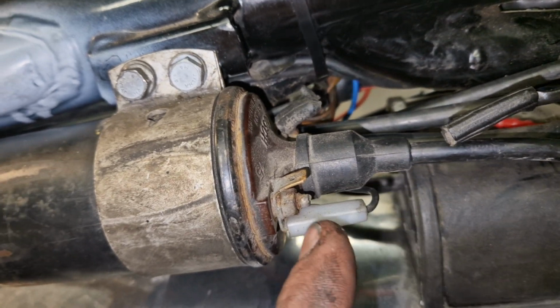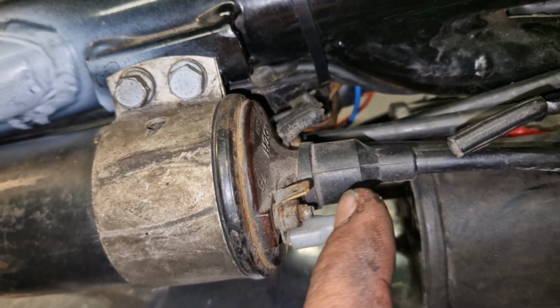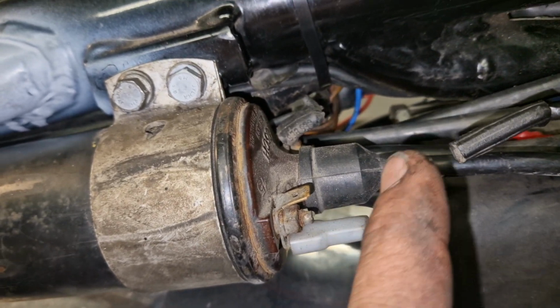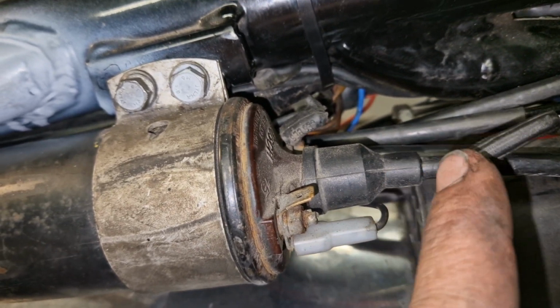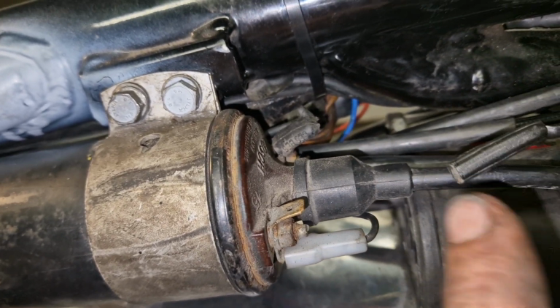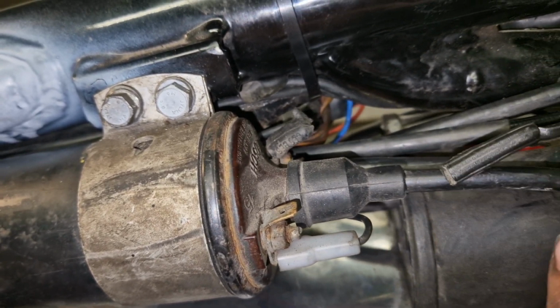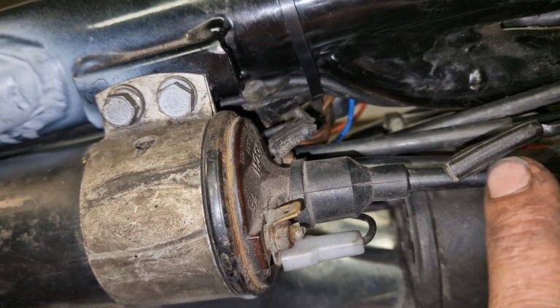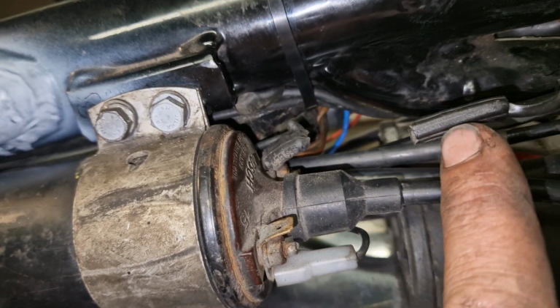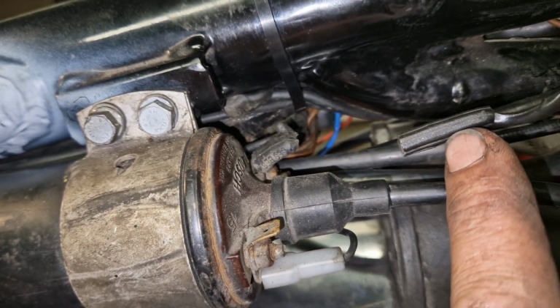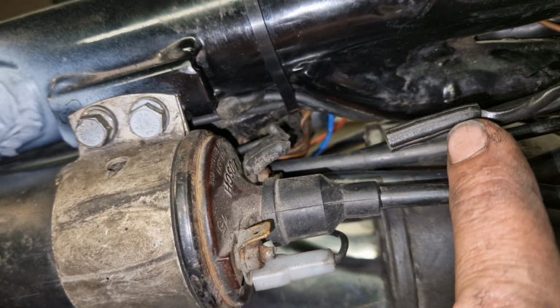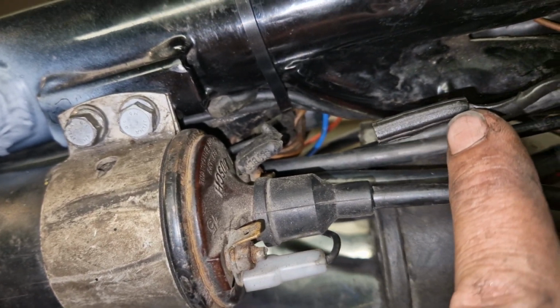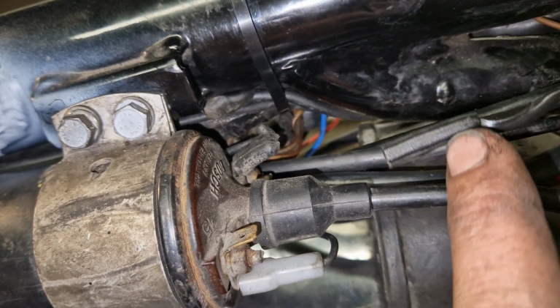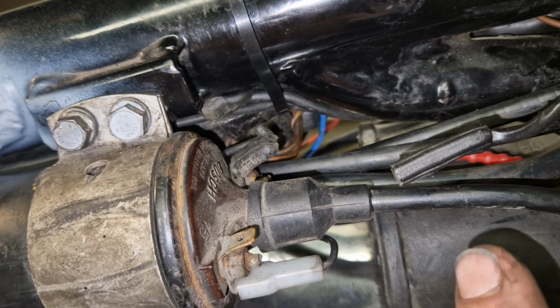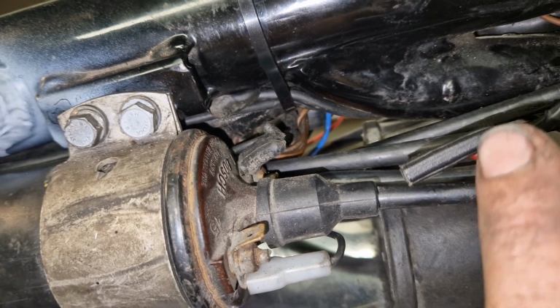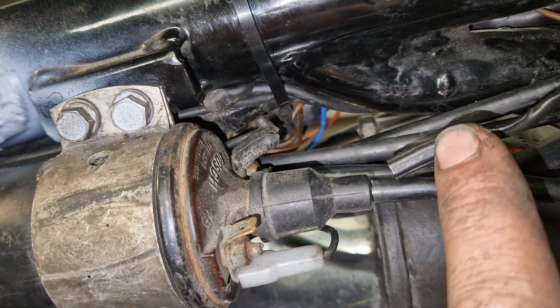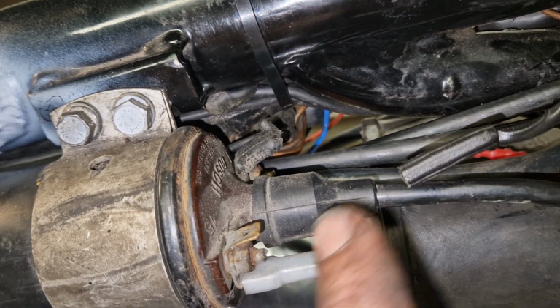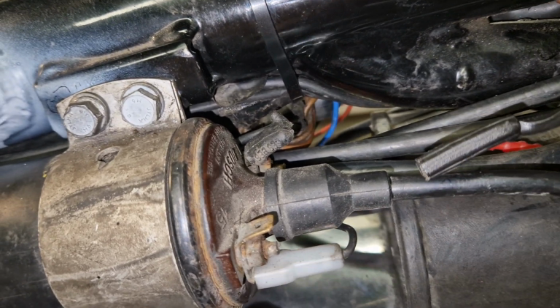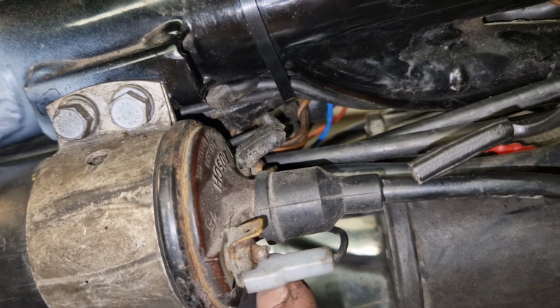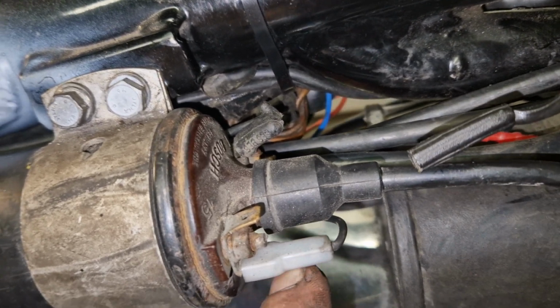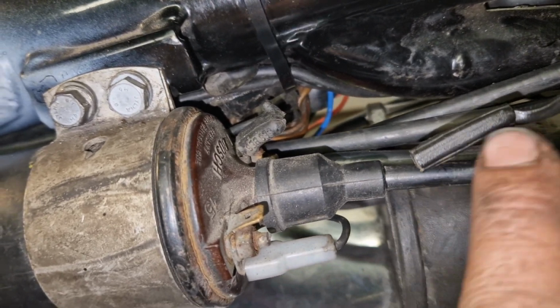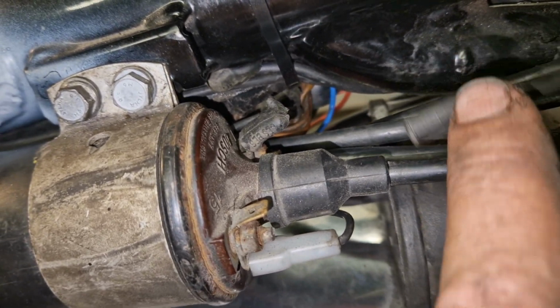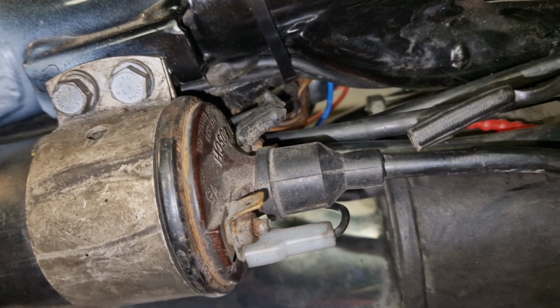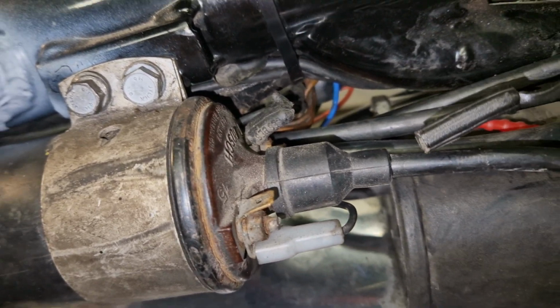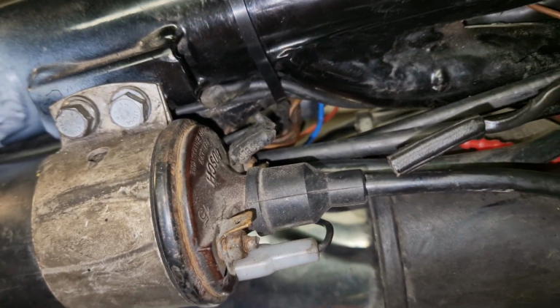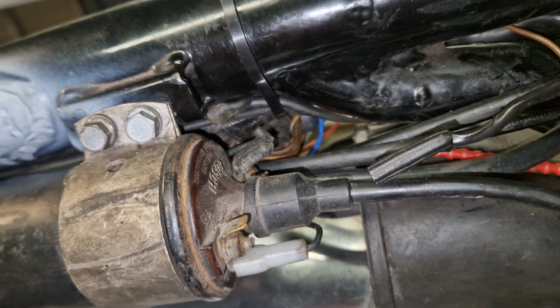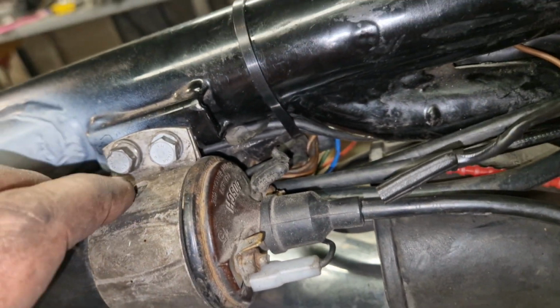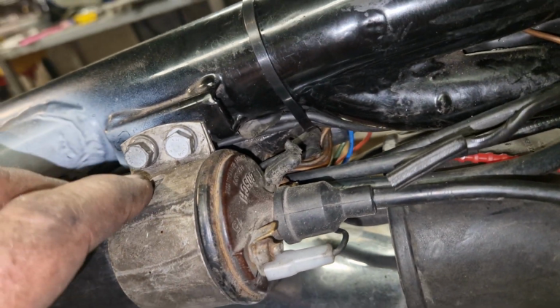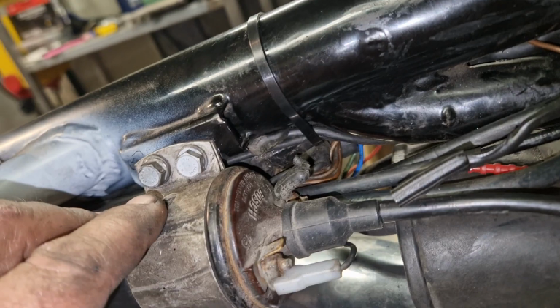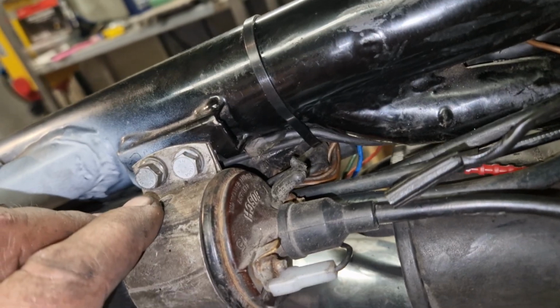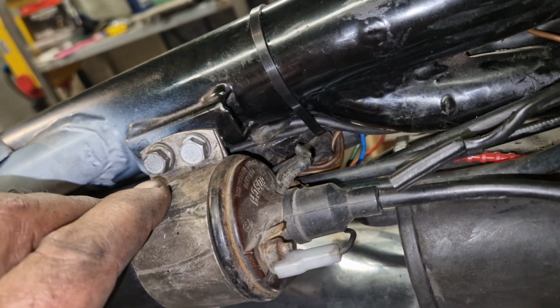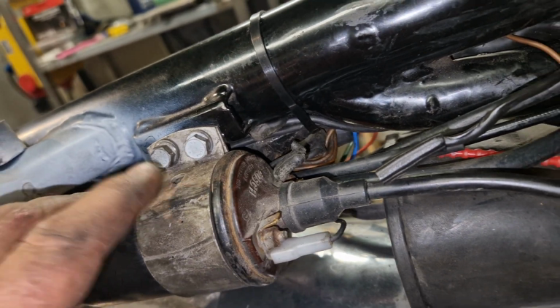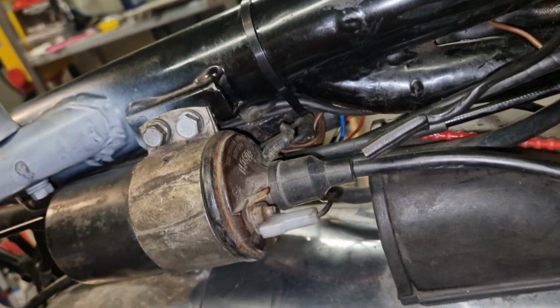So if you want to revert to points and condenser, simply take this wire off, put that on, and you are done. That is a nice redundancy.